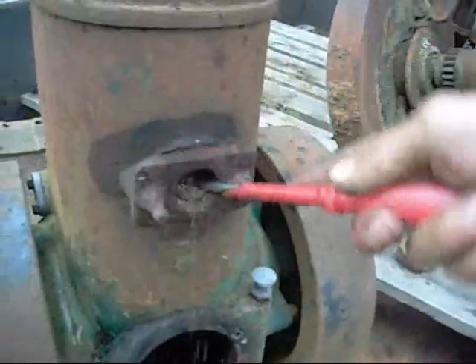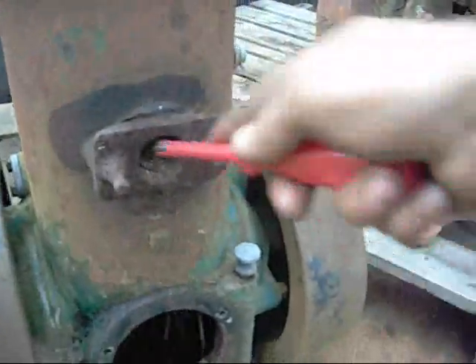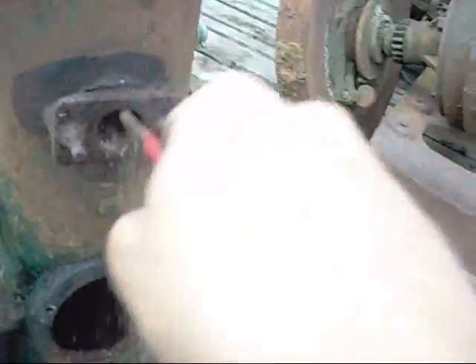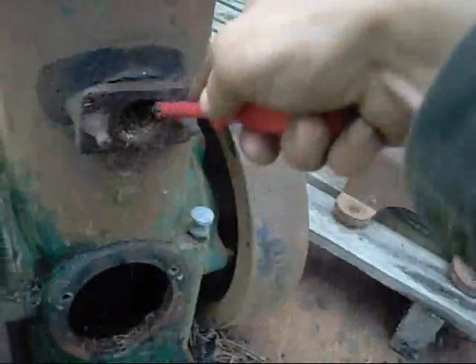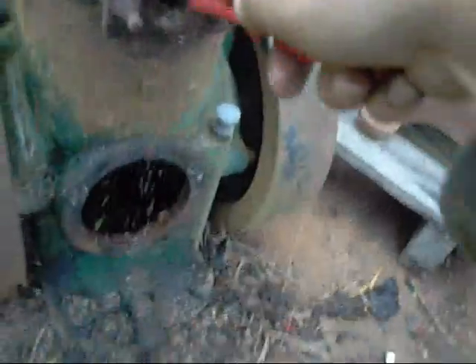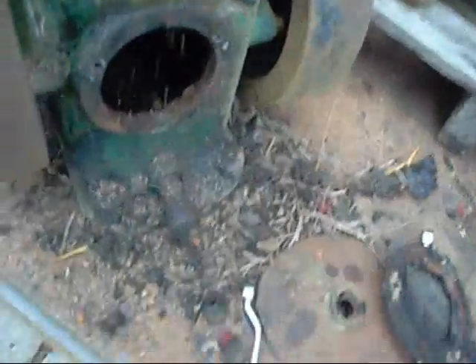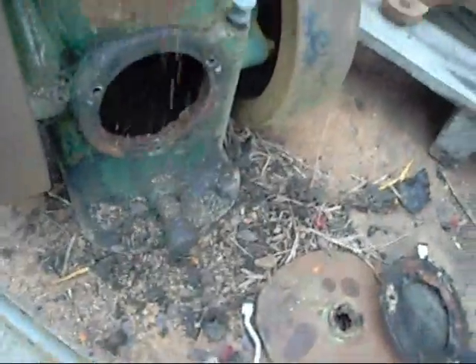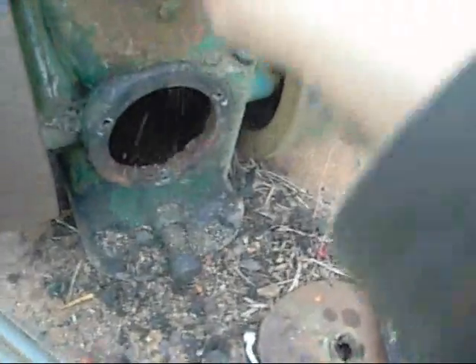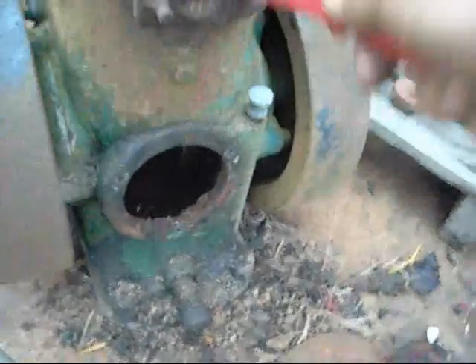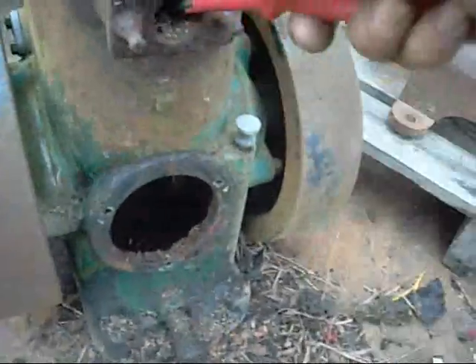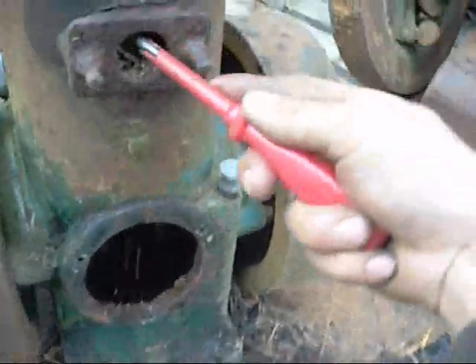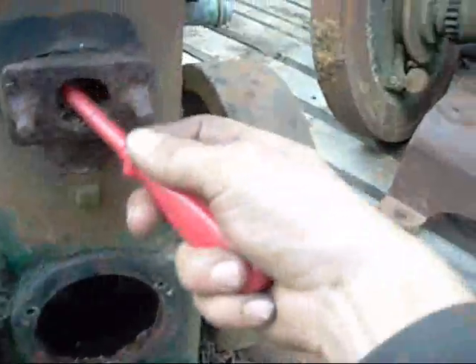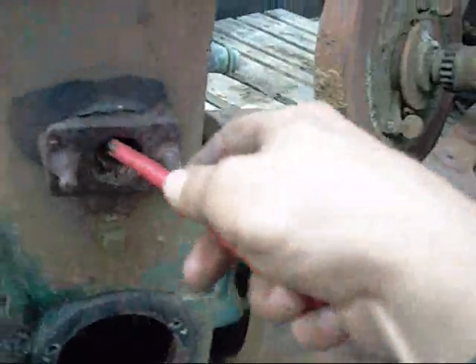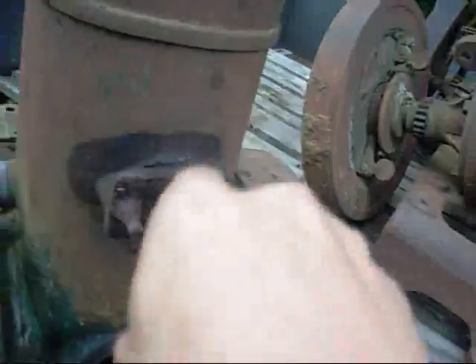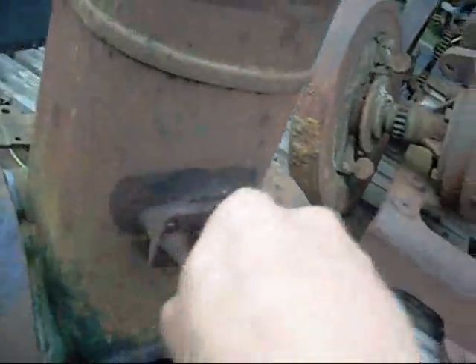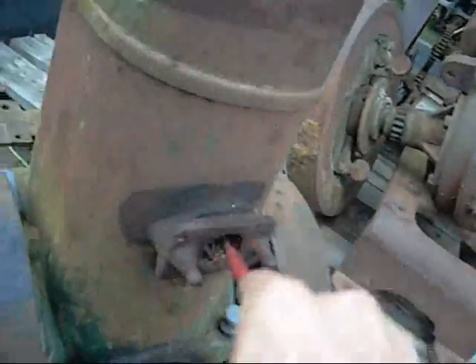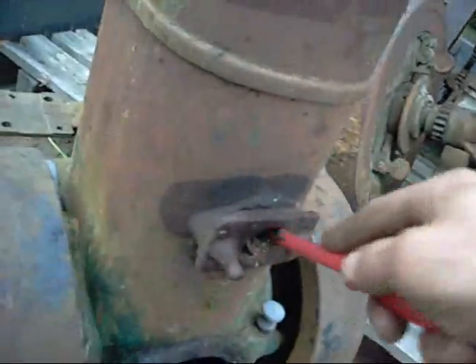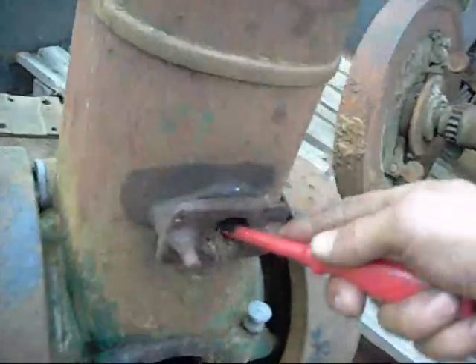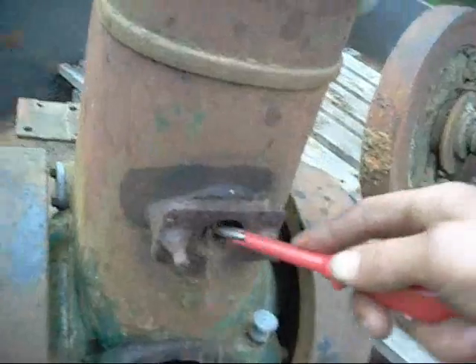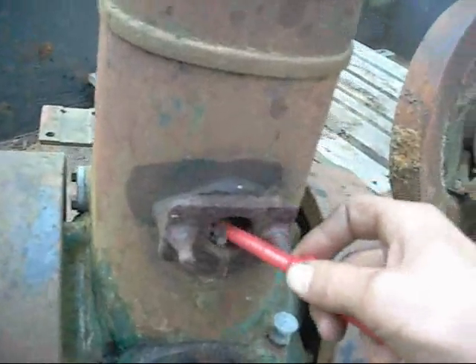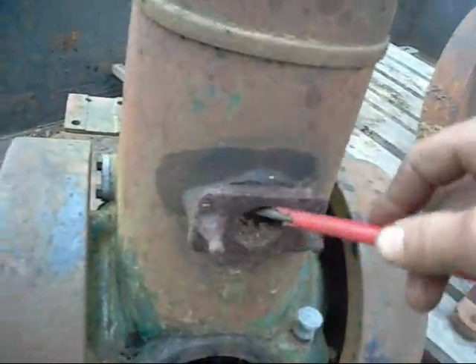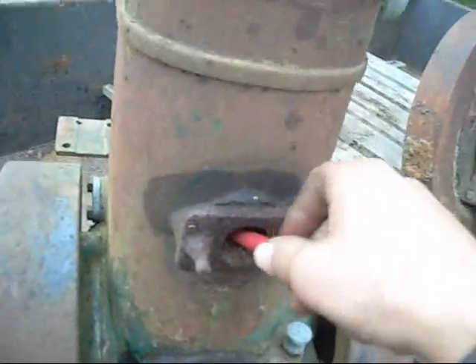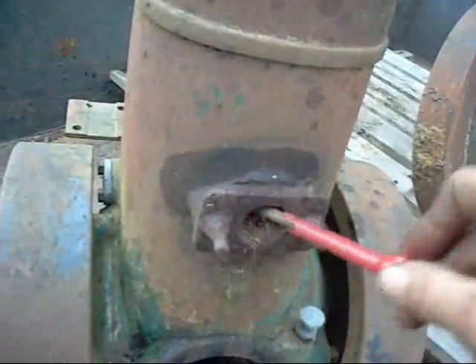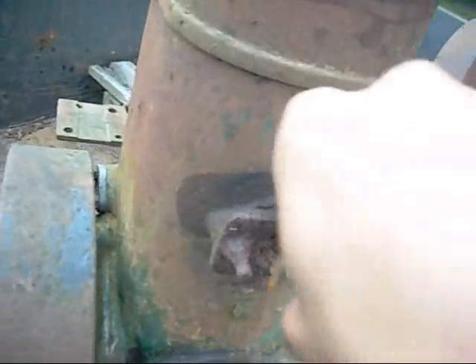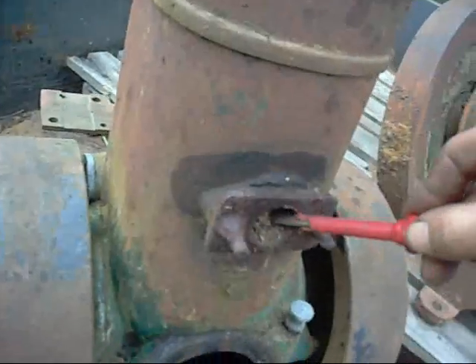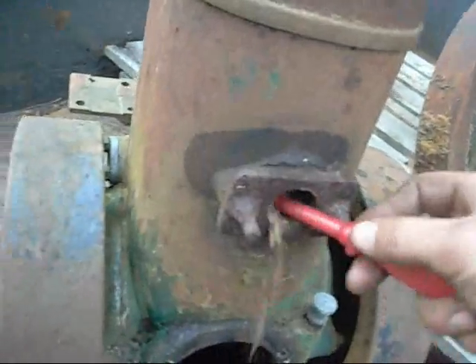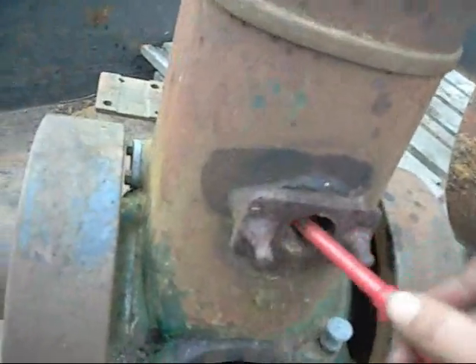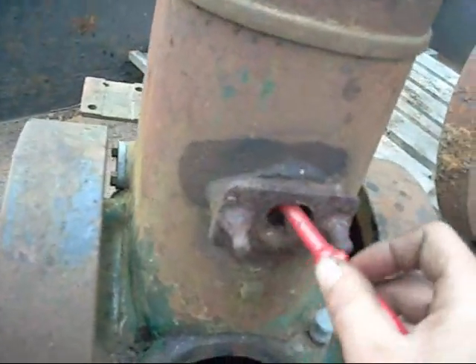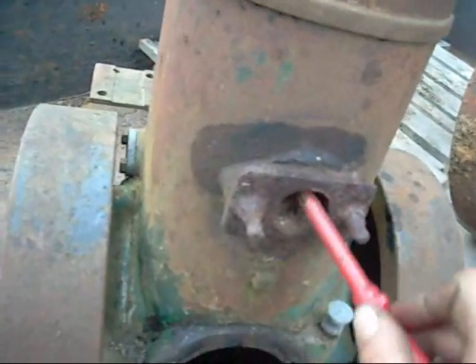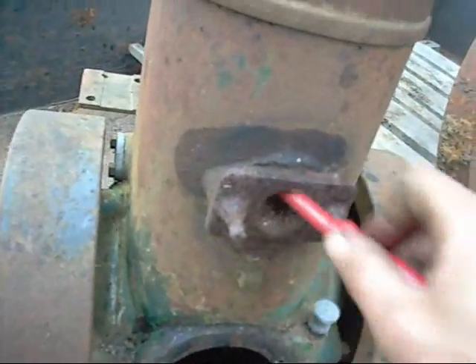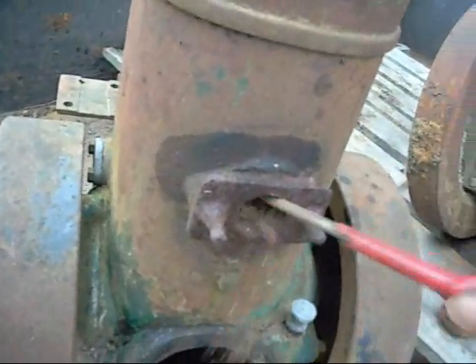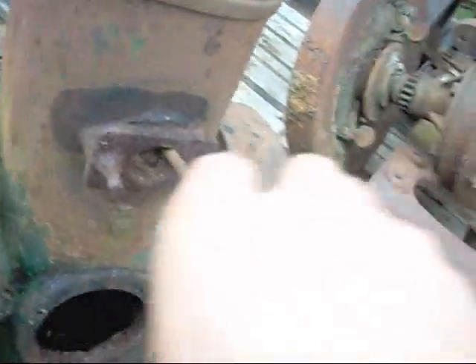There's a lot of debris in here. I'll get the air vac out and suck it all out, or use the air gun to blow it out. Just hope she's not rusted through.